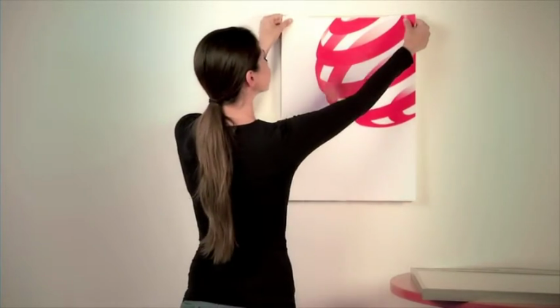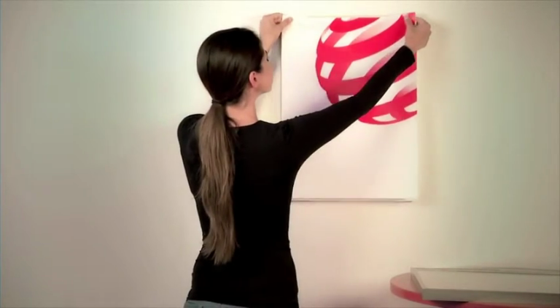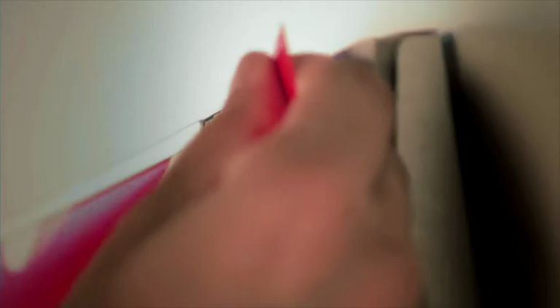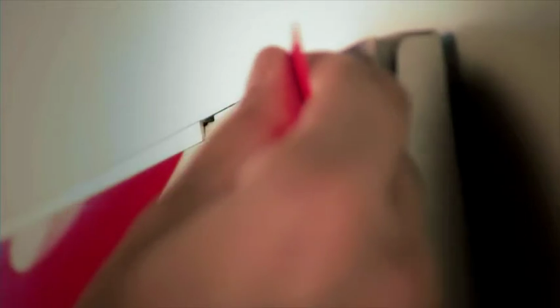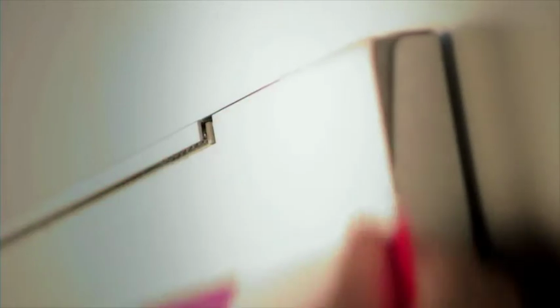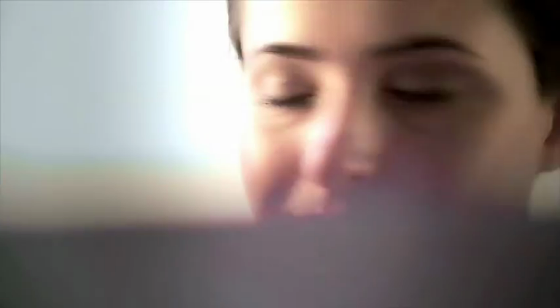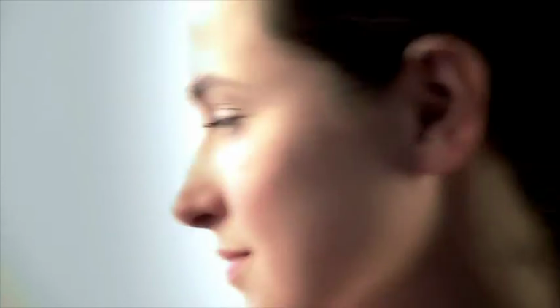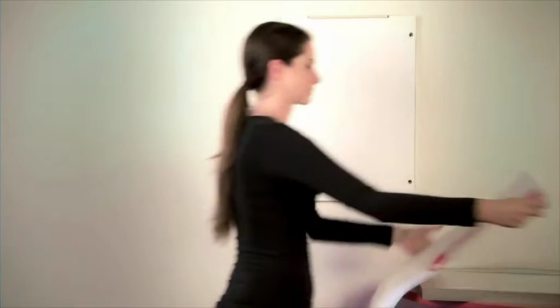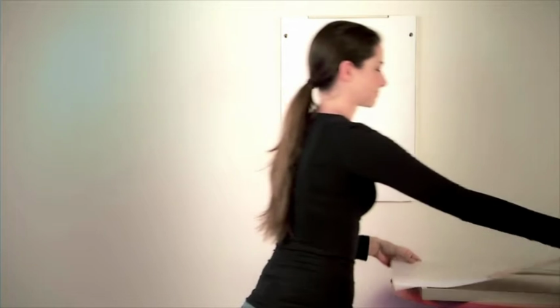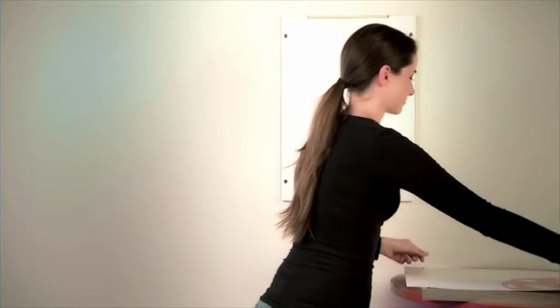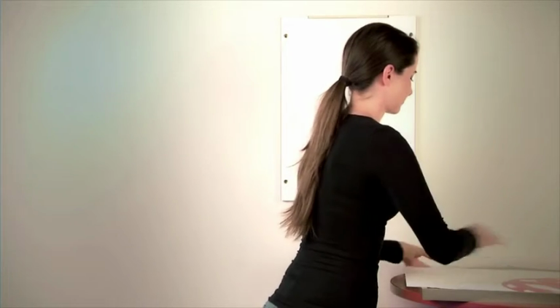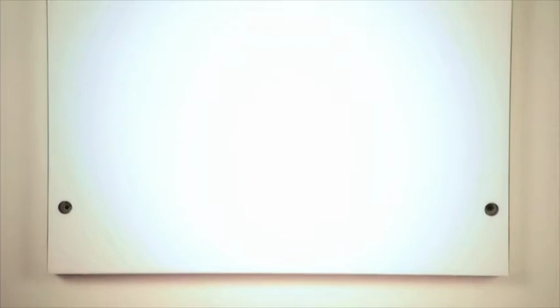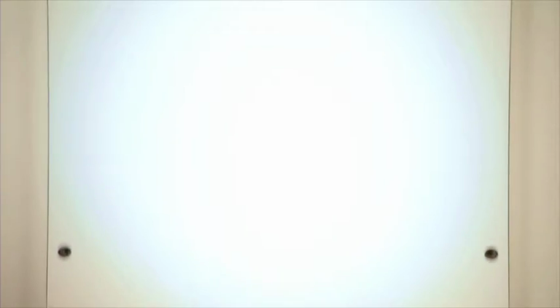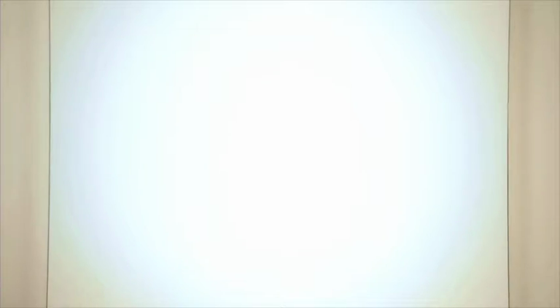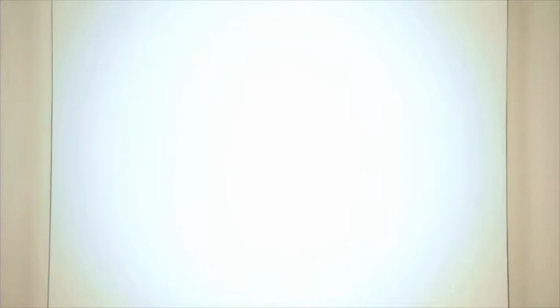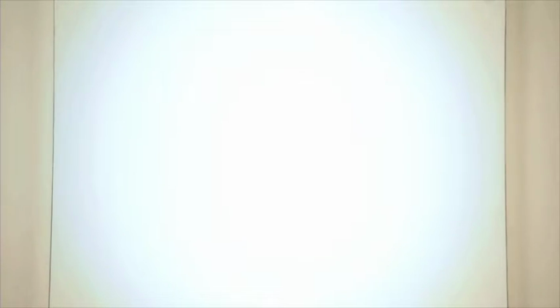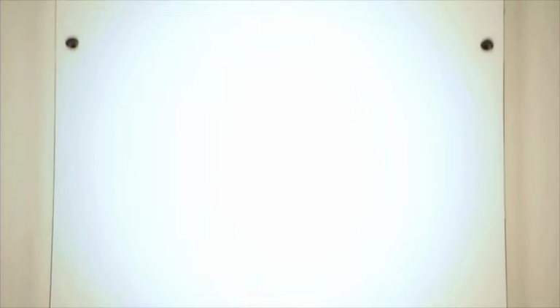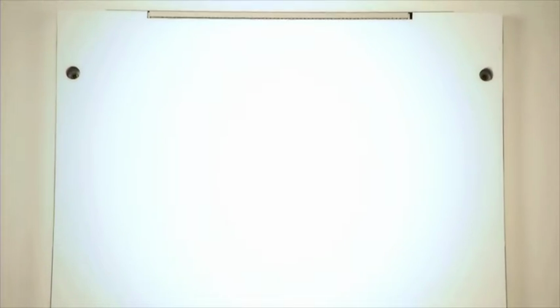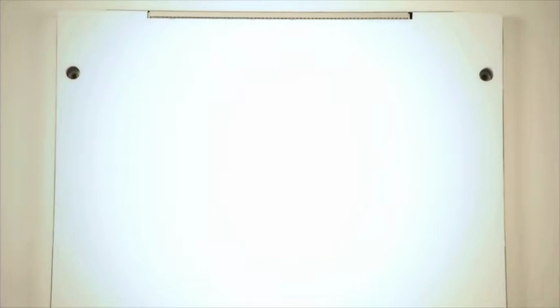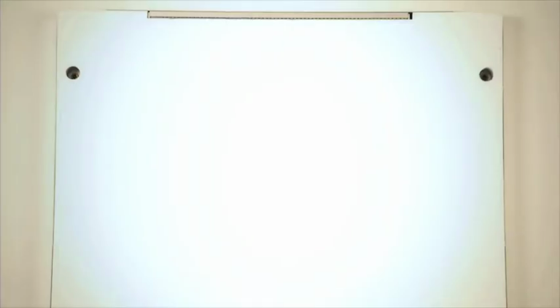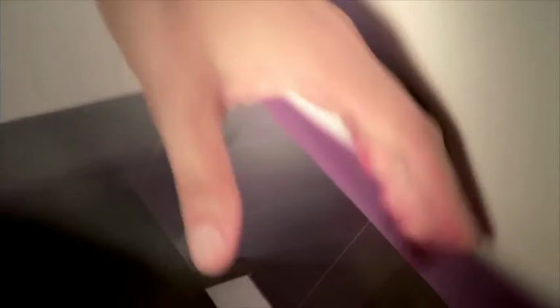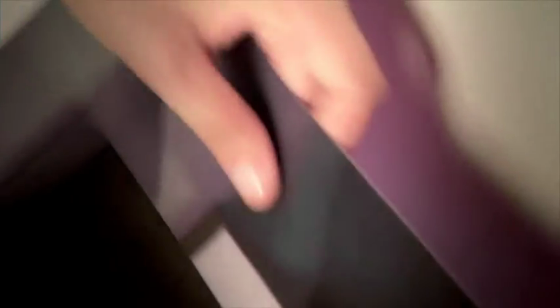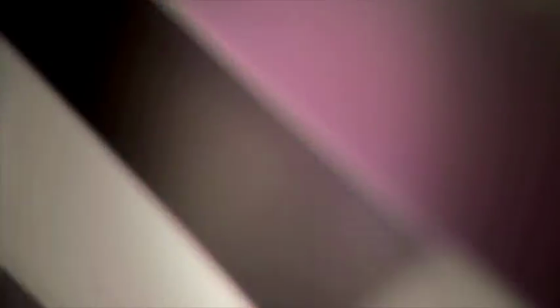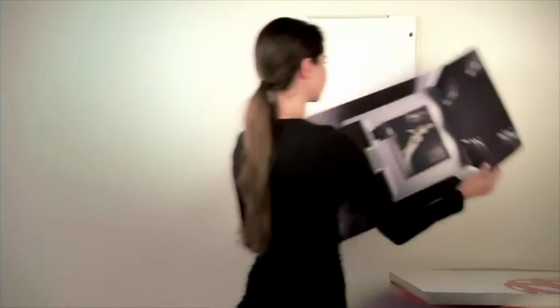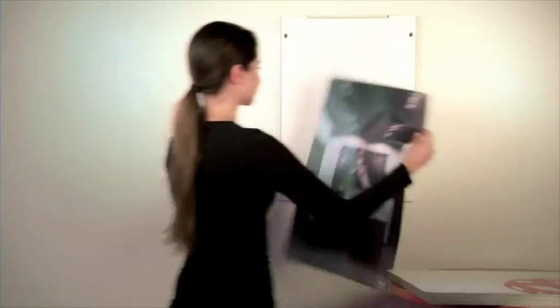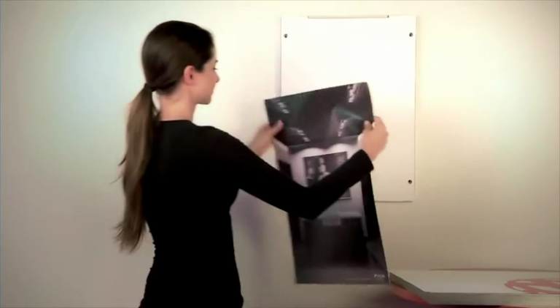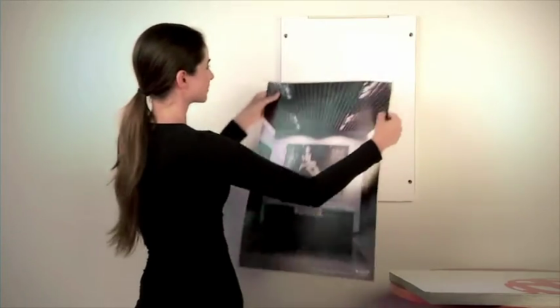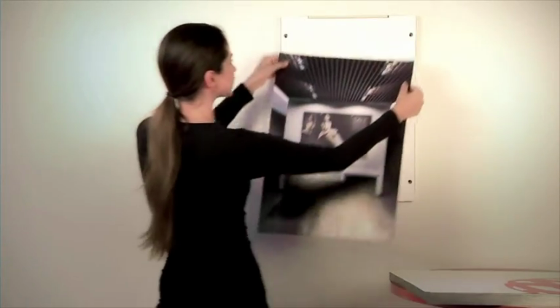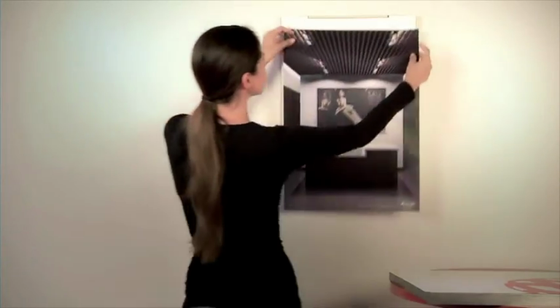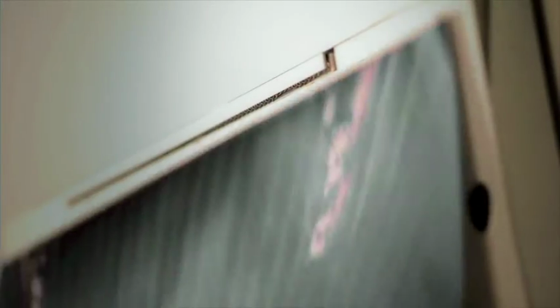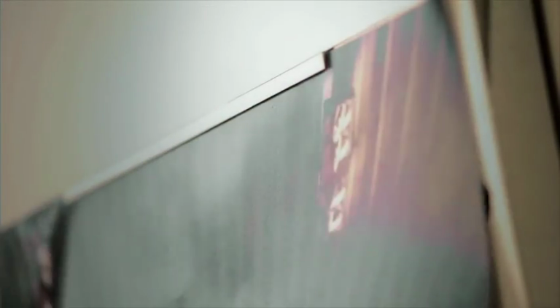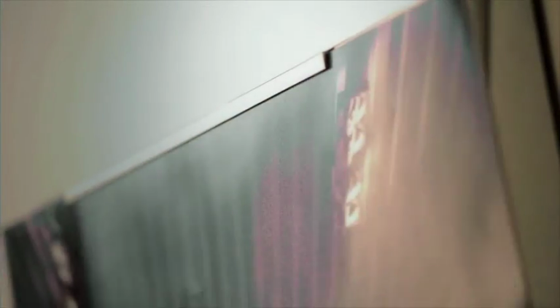The image can then be removed through a slight horizontal motion, easily released by the poster fix module. The new image can now be inserted from below, simply sliding into the ingenious locking mechanism of the poster fix module.